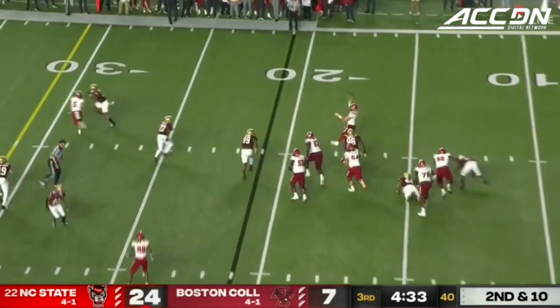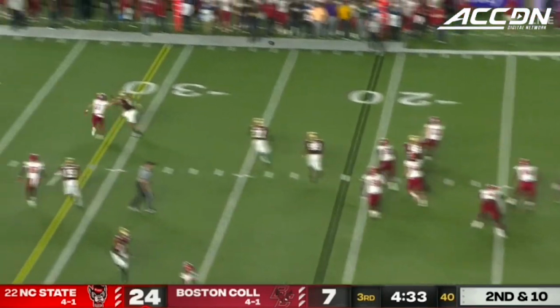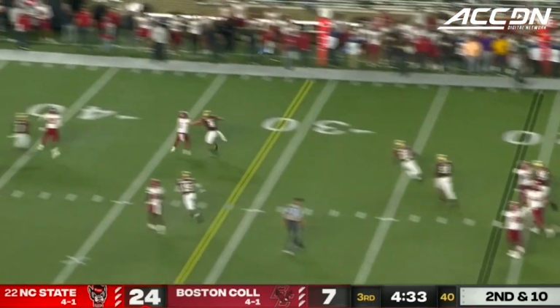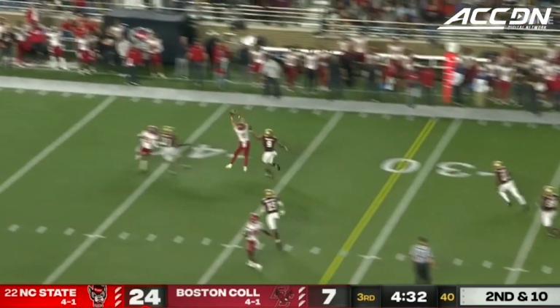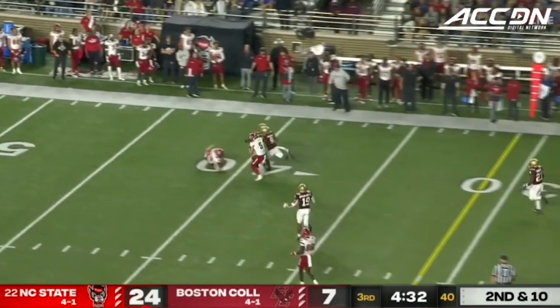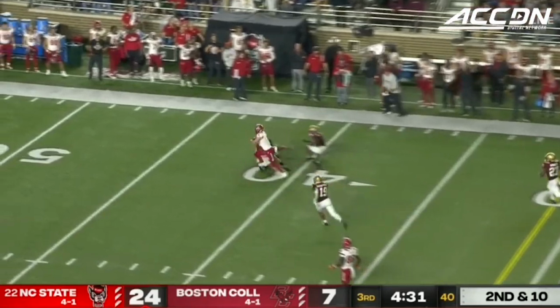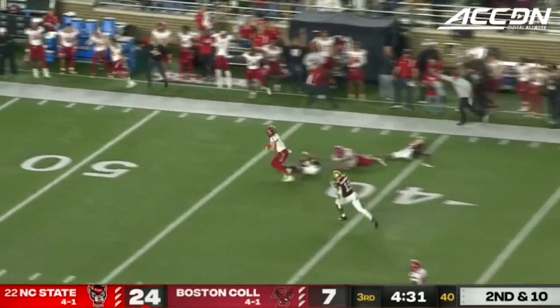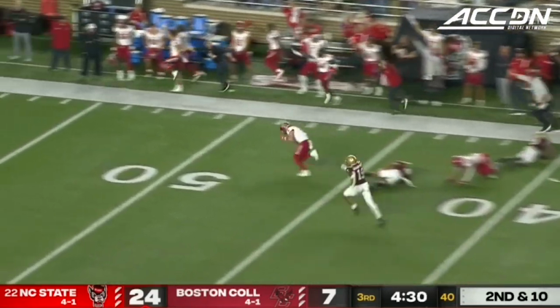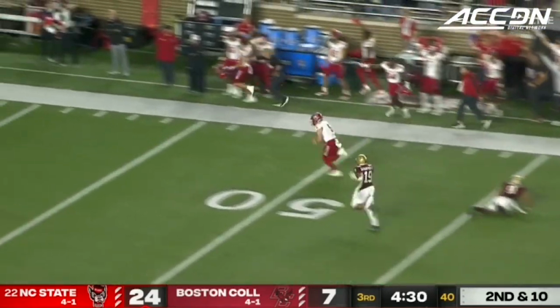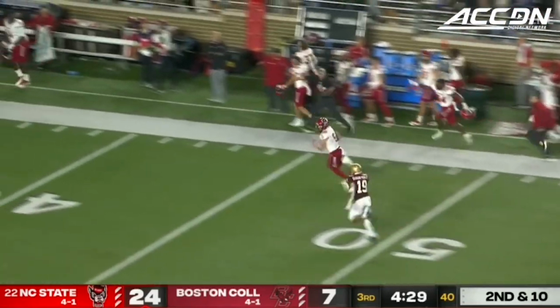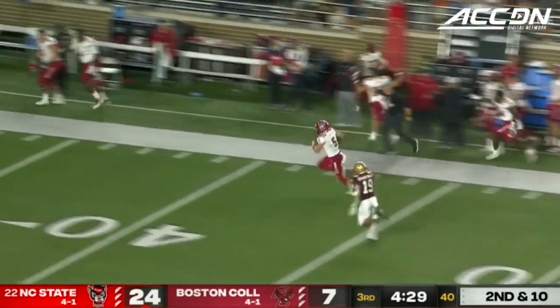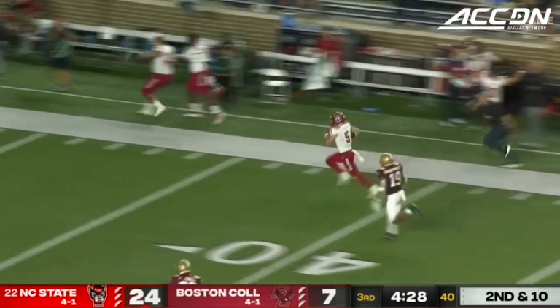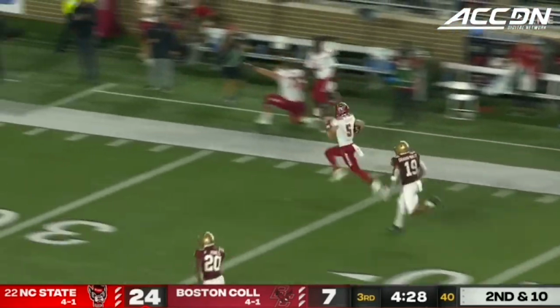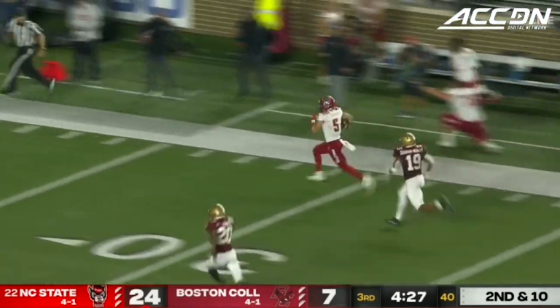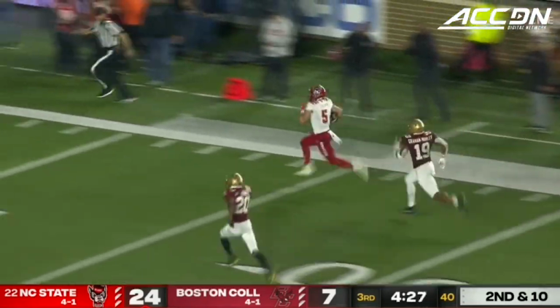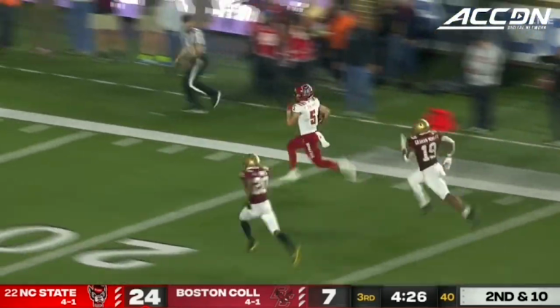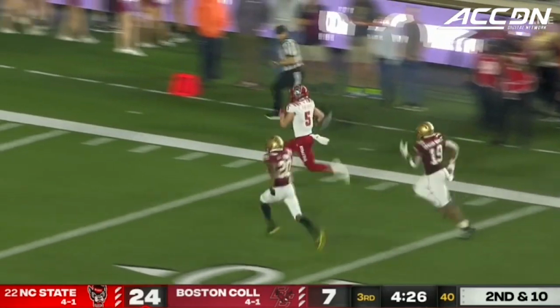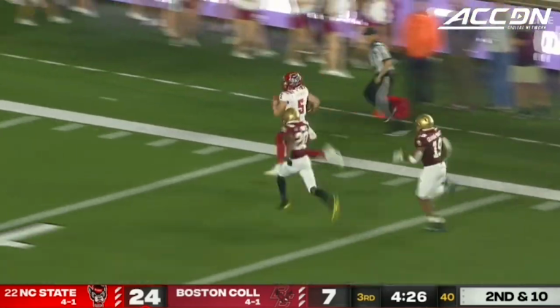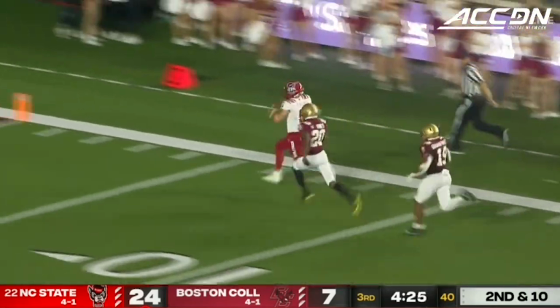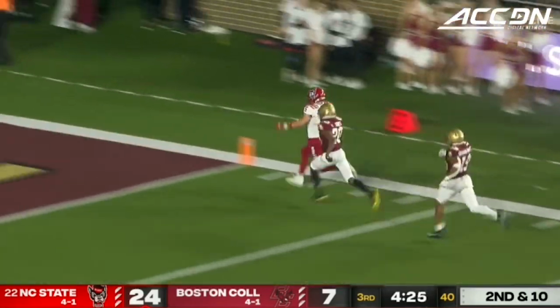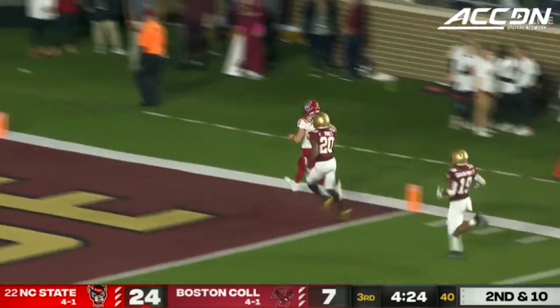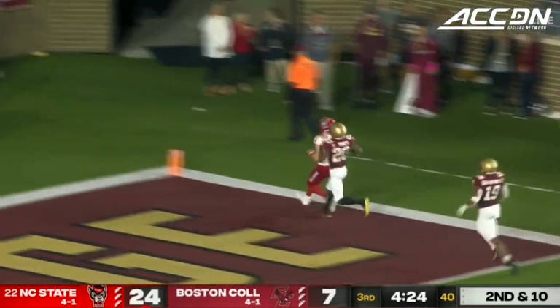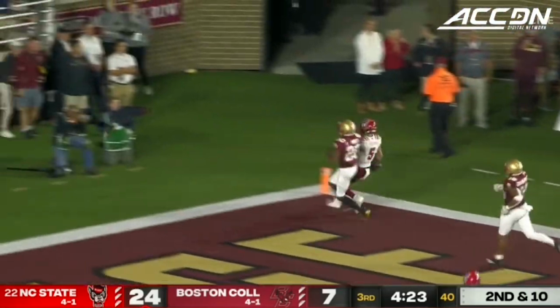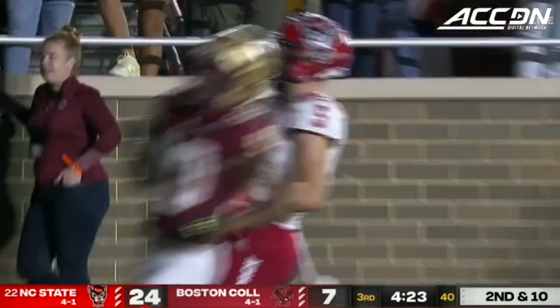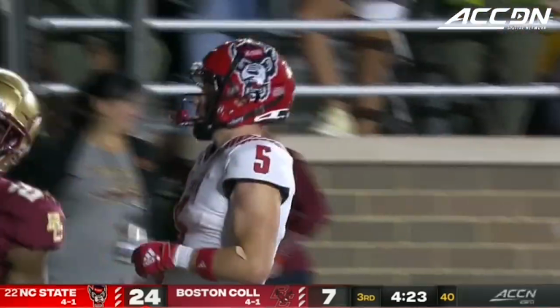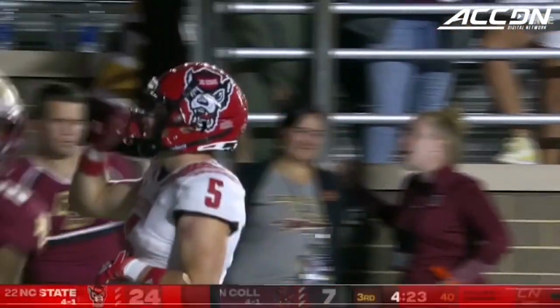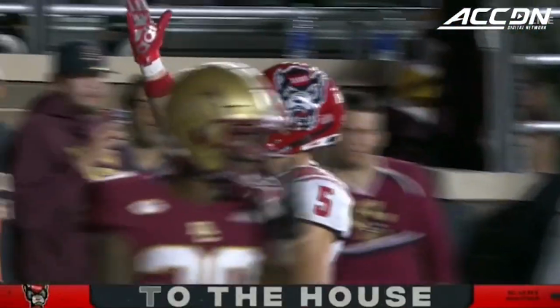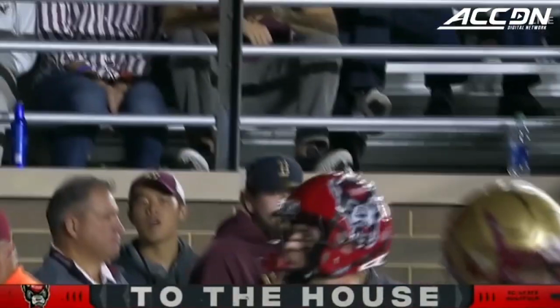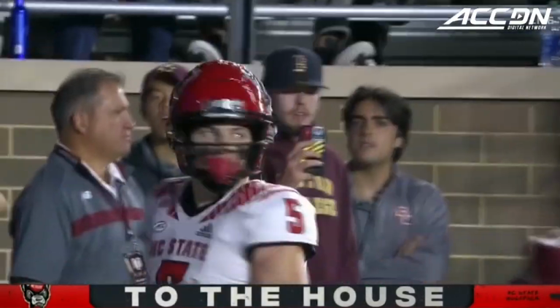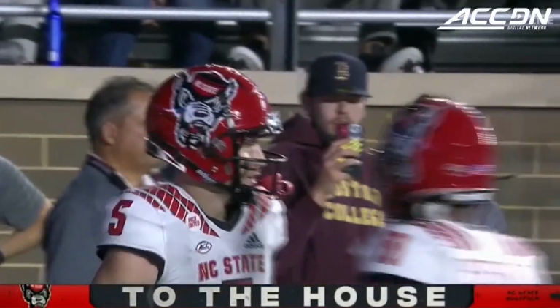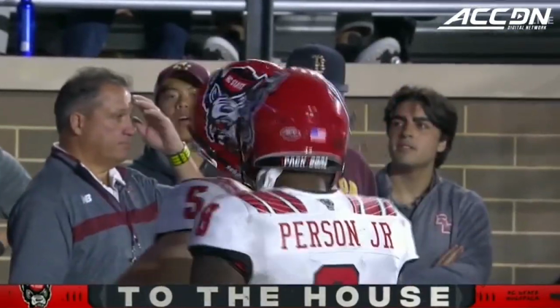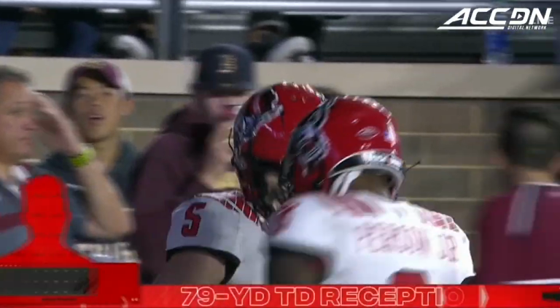Rolling away from the pressure is Leary — oh, tremendous catch, and an opportunity for six here. Thomas down the sideline, and nobody's going to catch him. He is into the end zone for 79 yards and a touchdown.